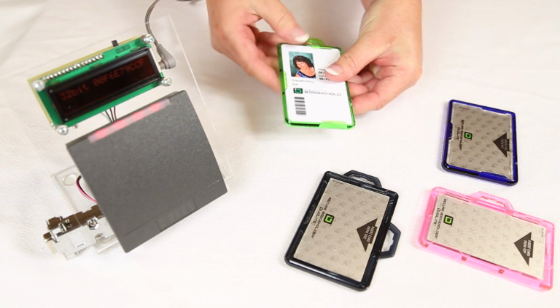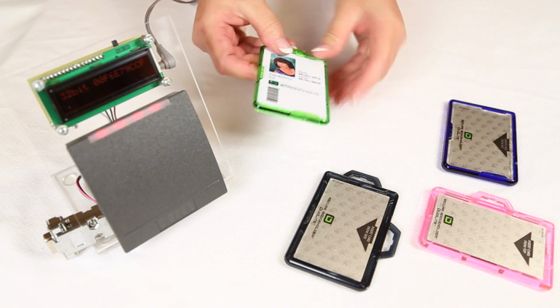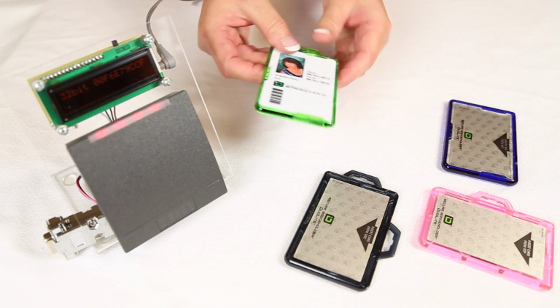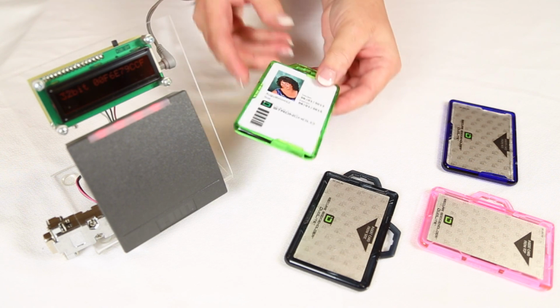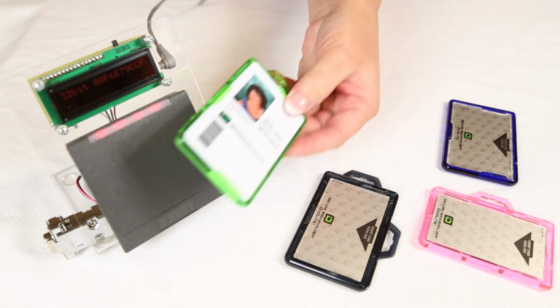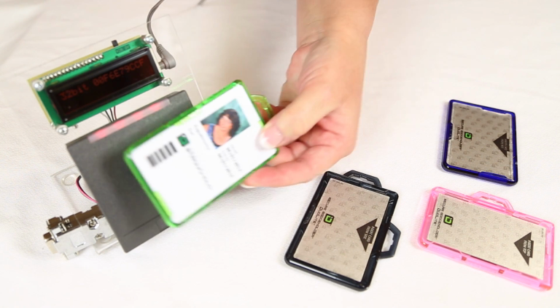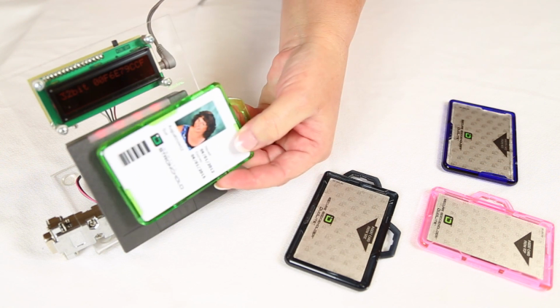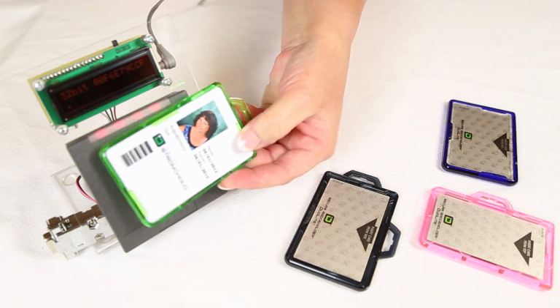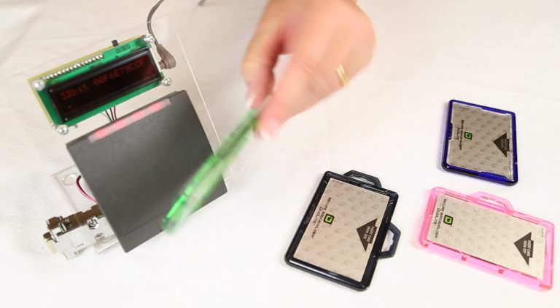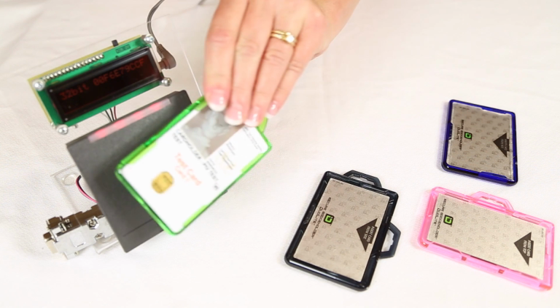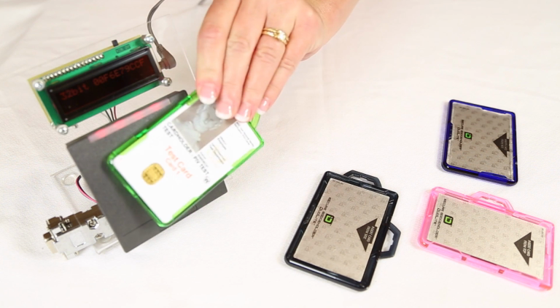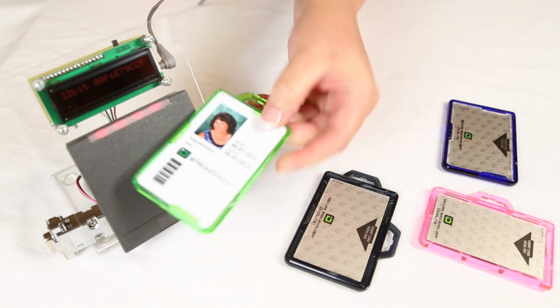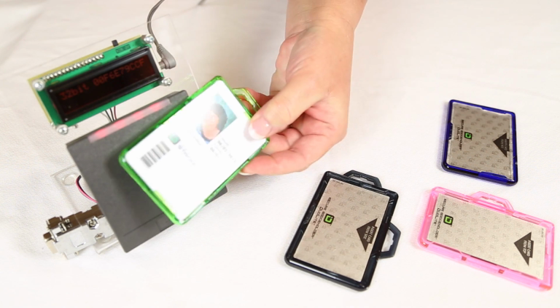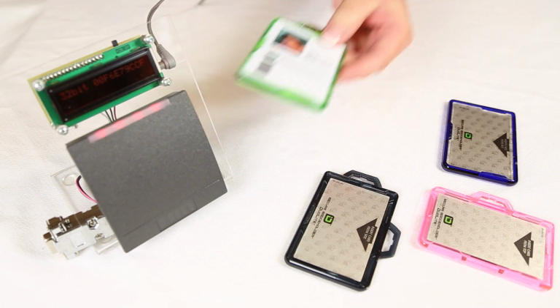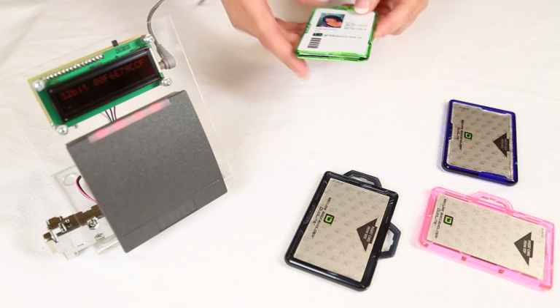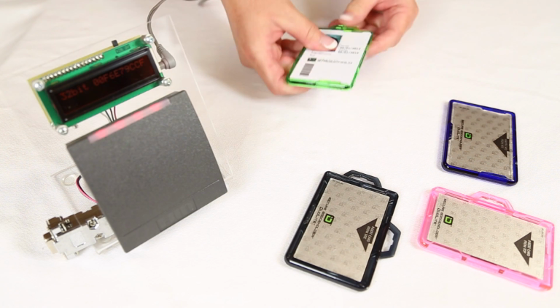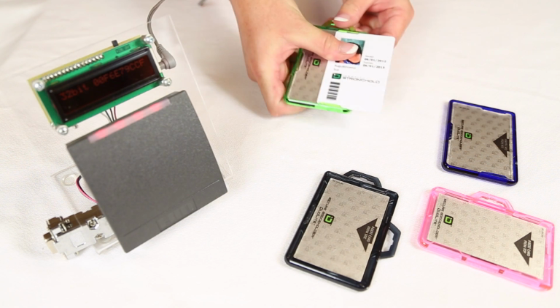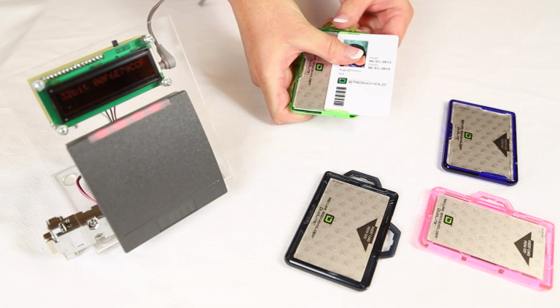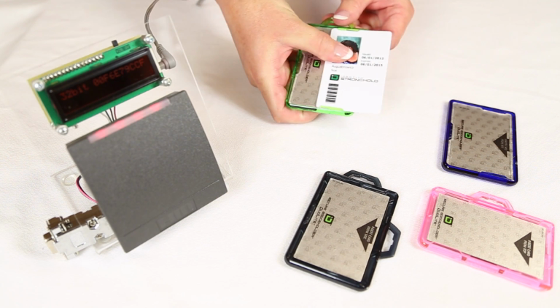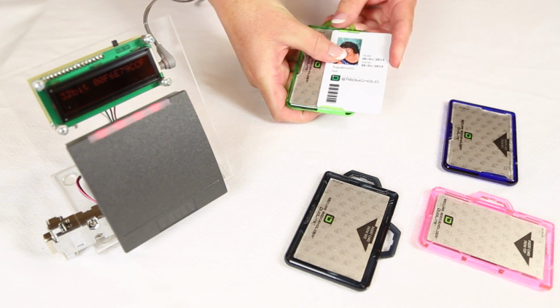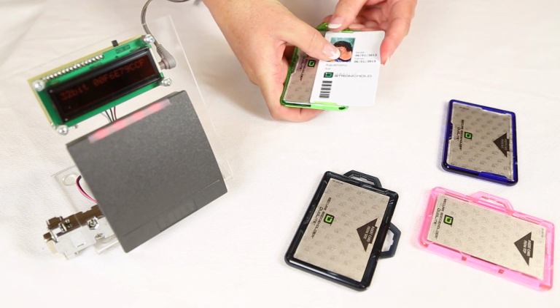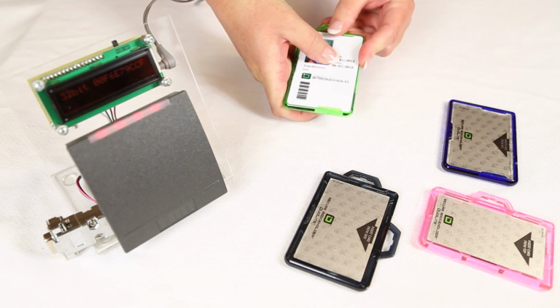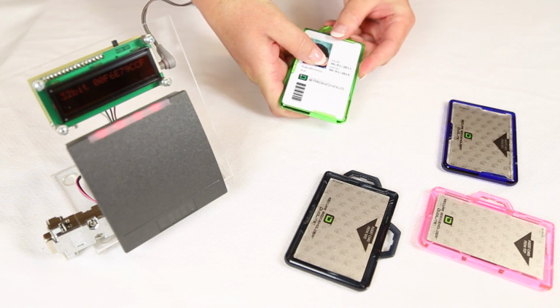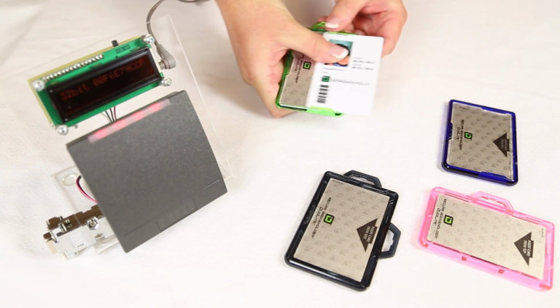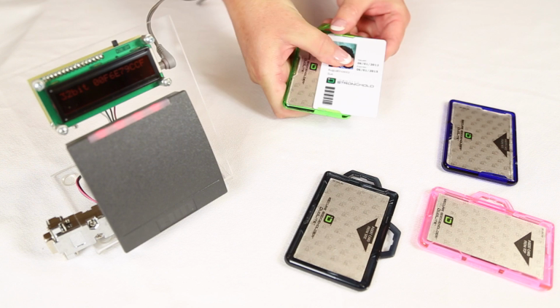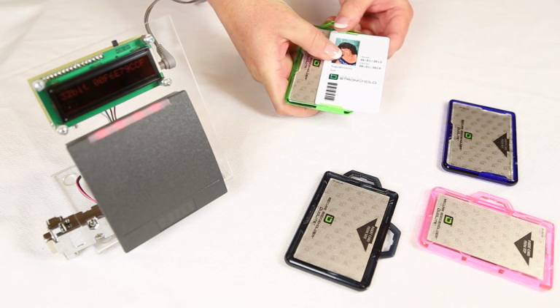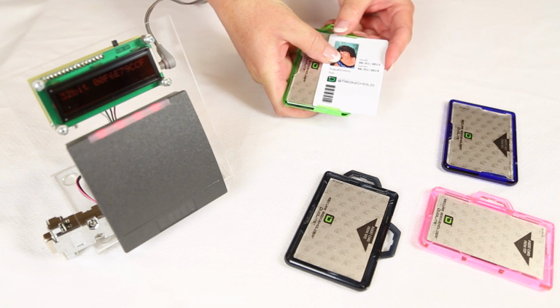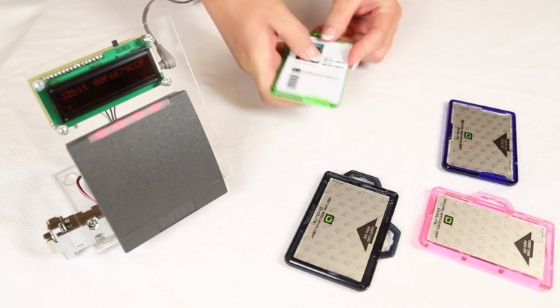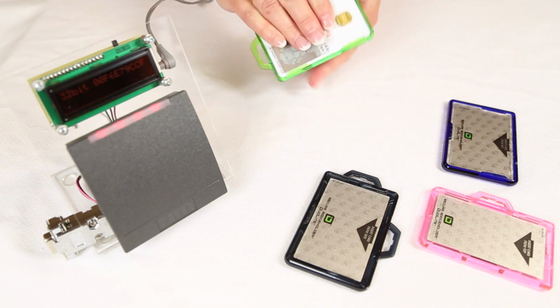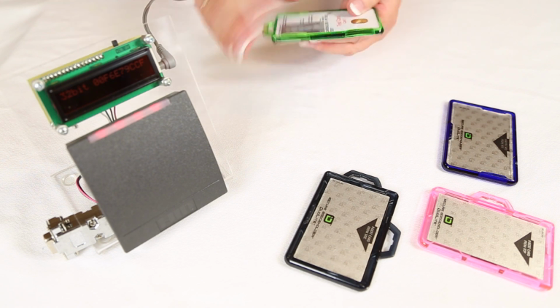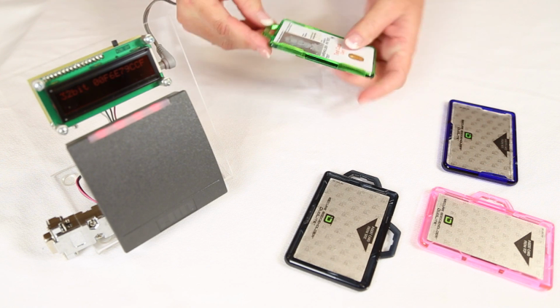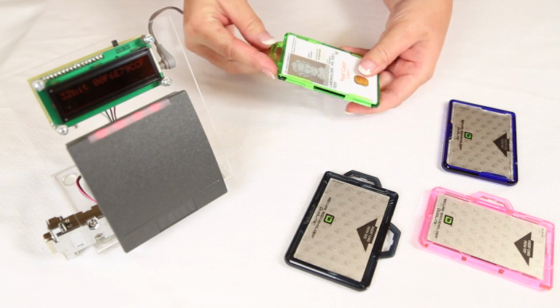While your cards are fully seated inside the badge holder, they are shielded and cannot be read. When you want your card to be read, simply slide your card partially out of the badge holder.